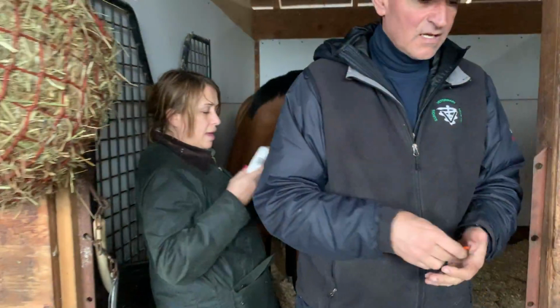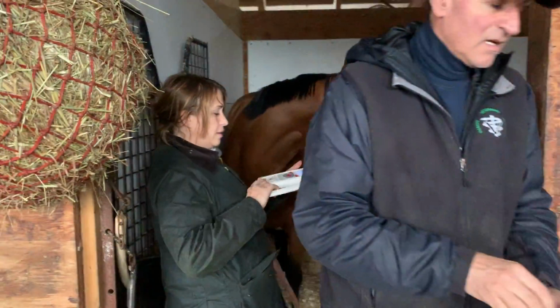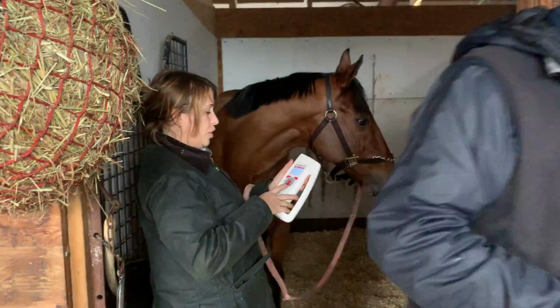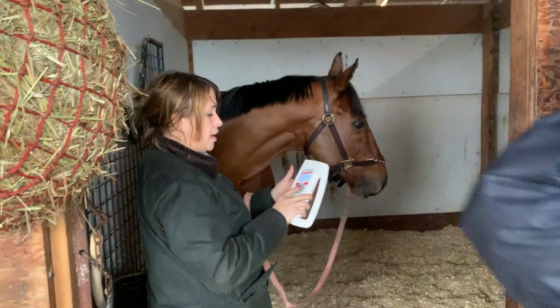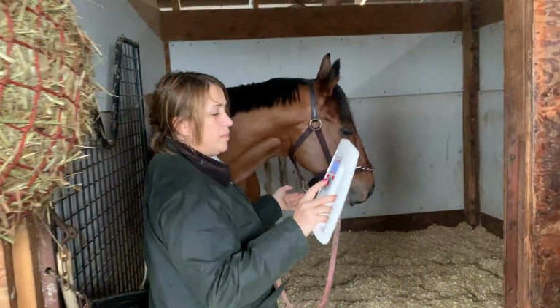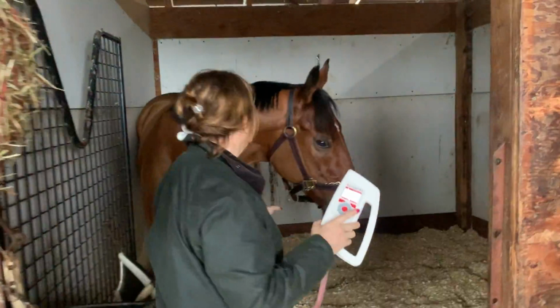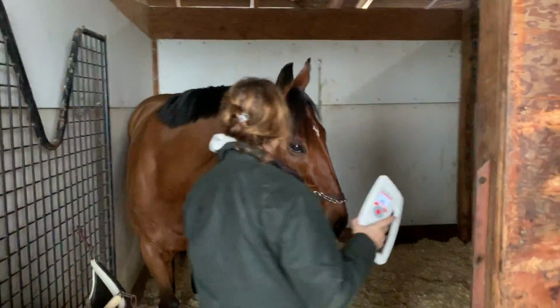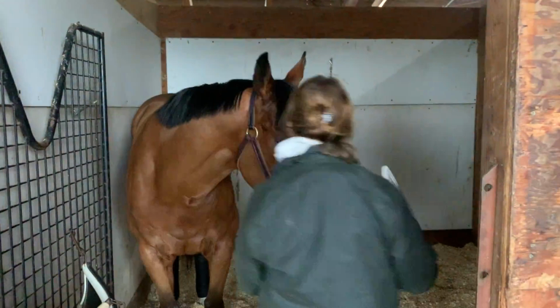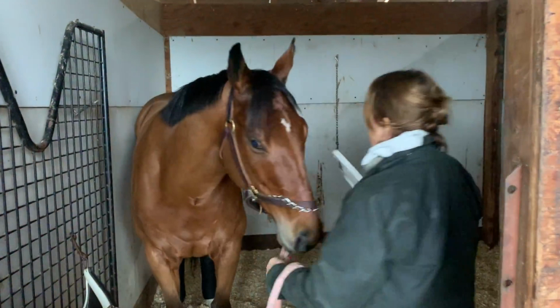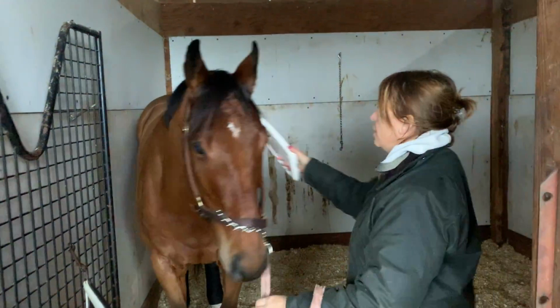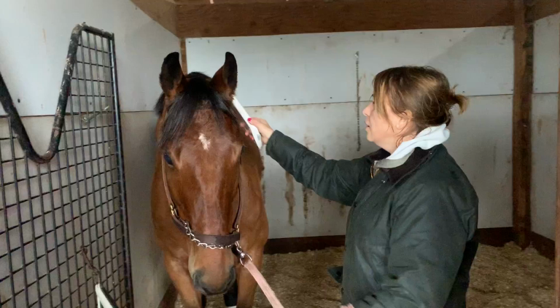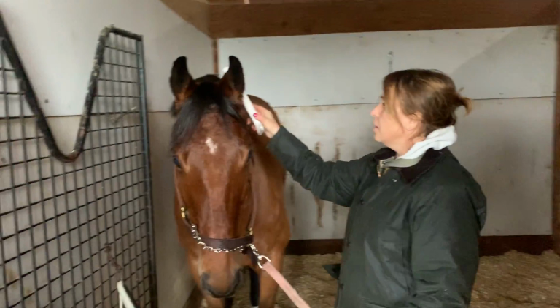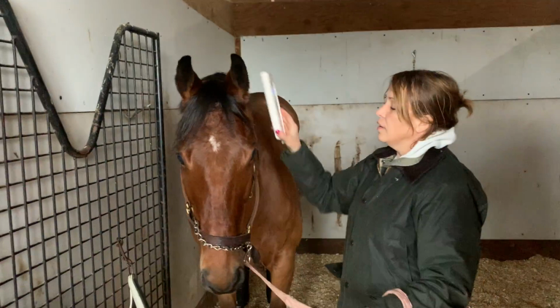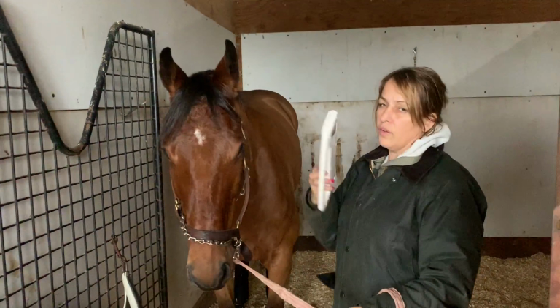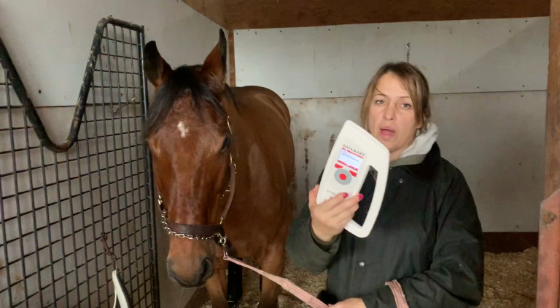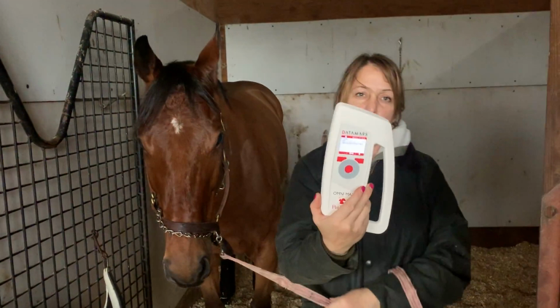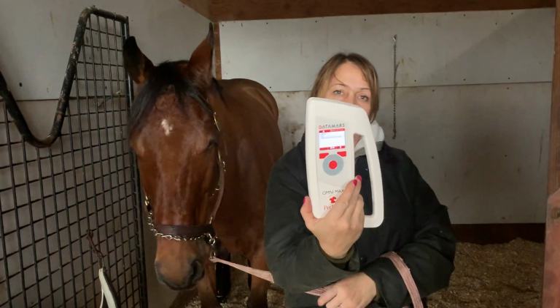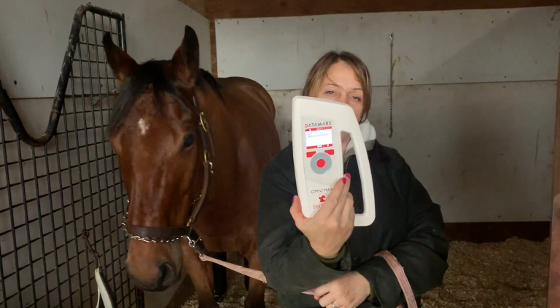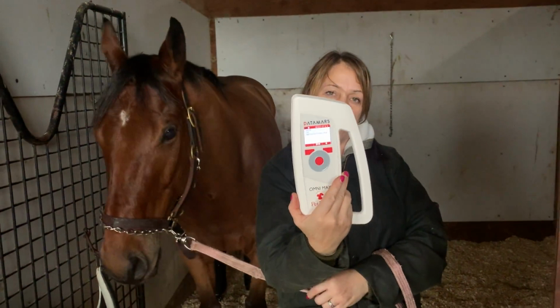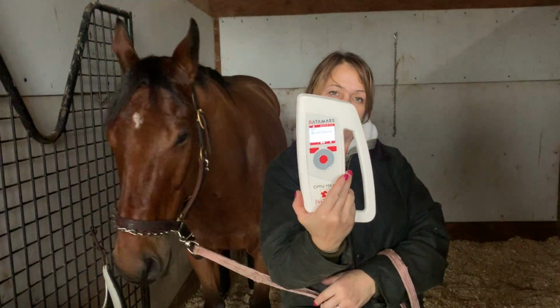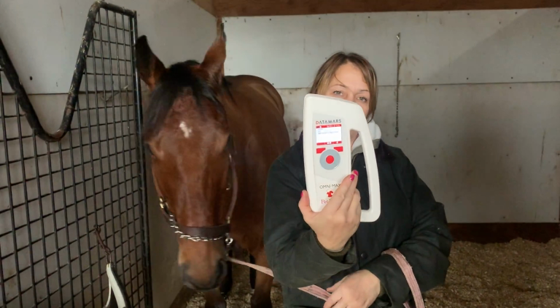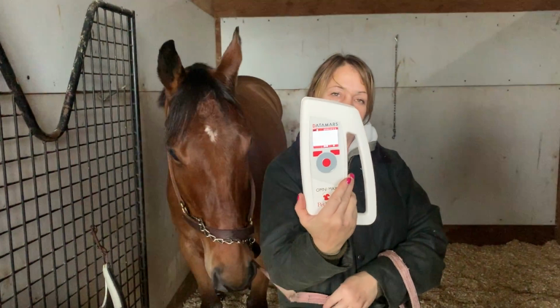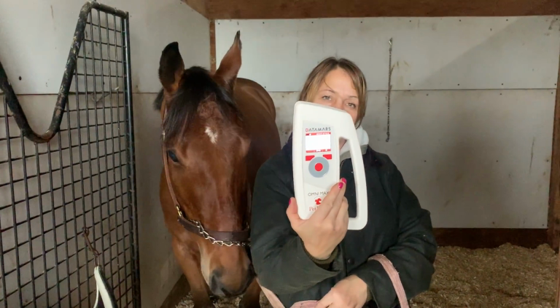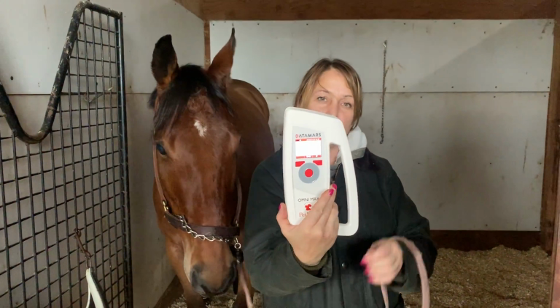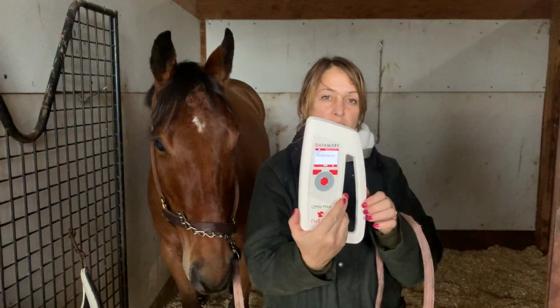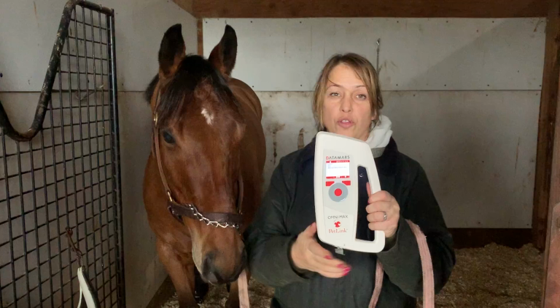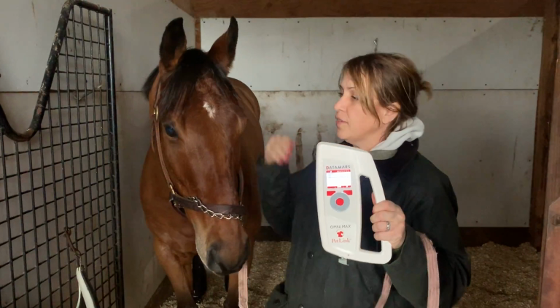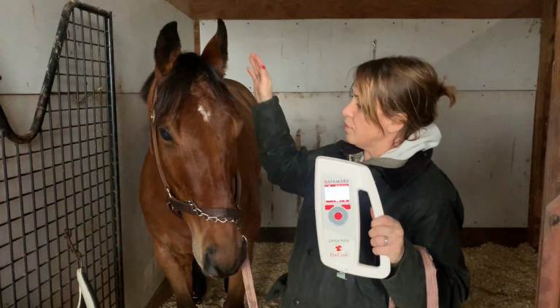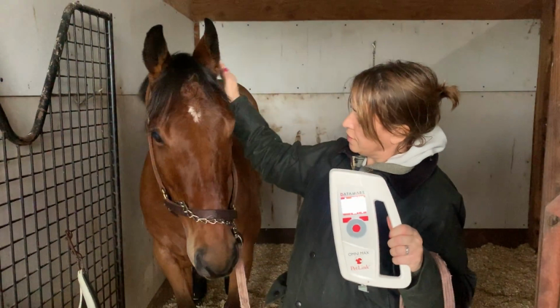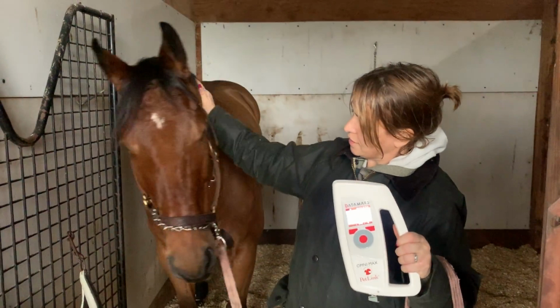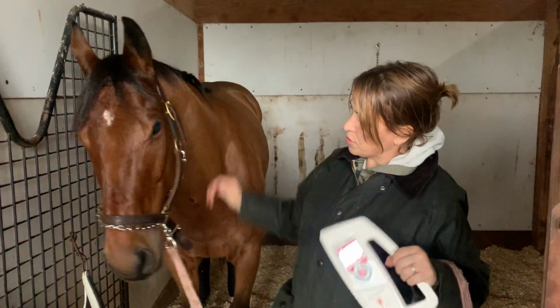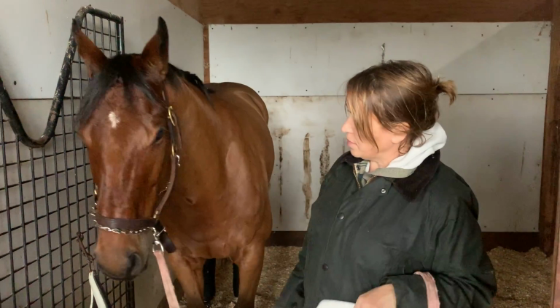And if we check him, he'll come up with the number which will be associated with his name for the rest of his life to protect him.